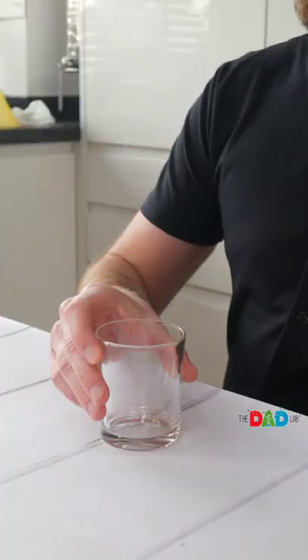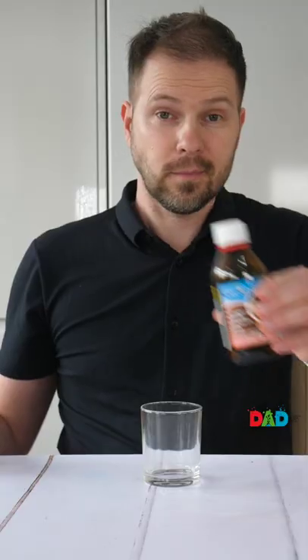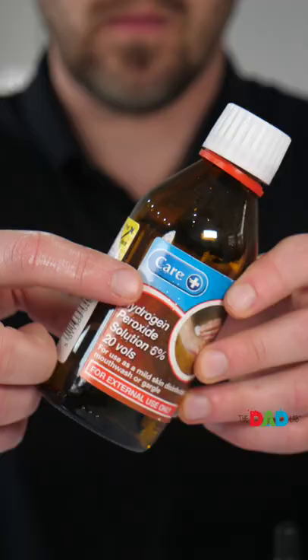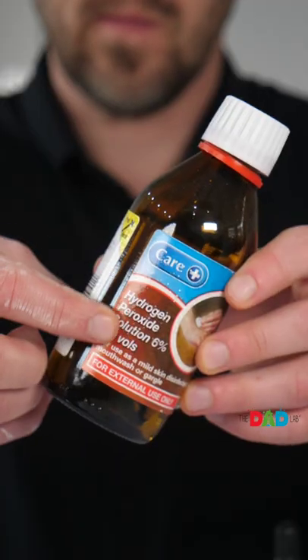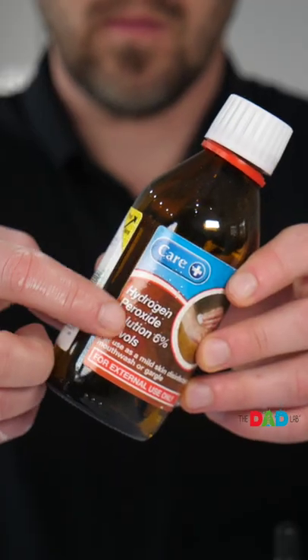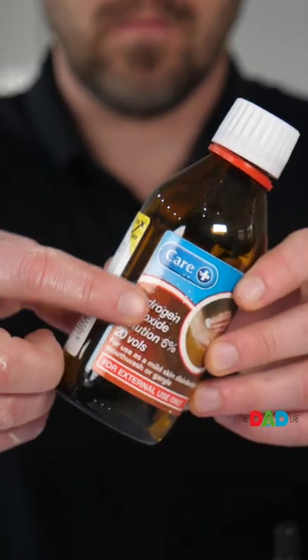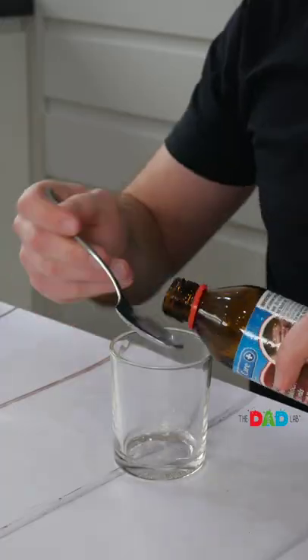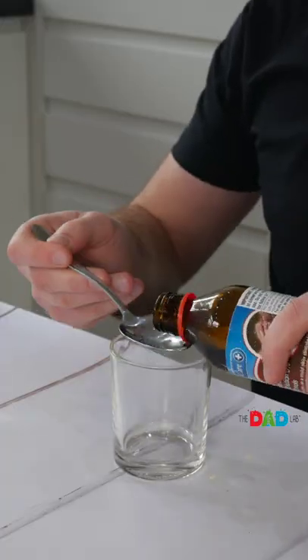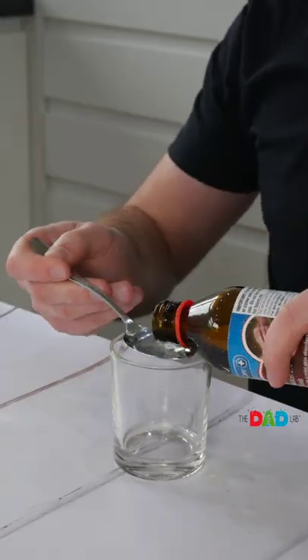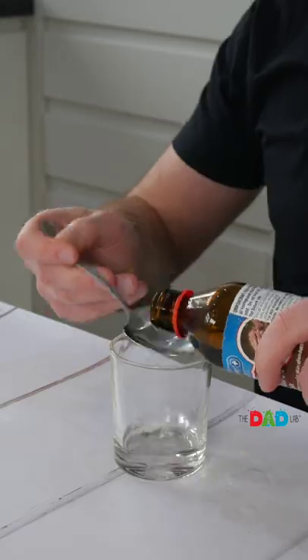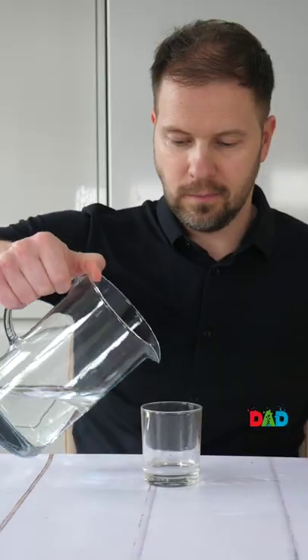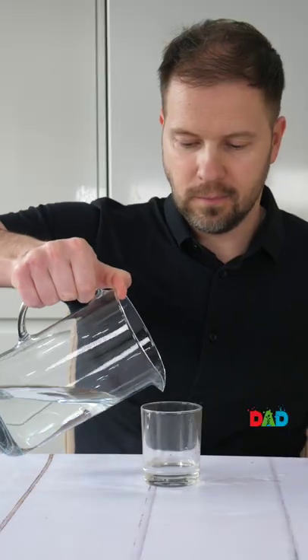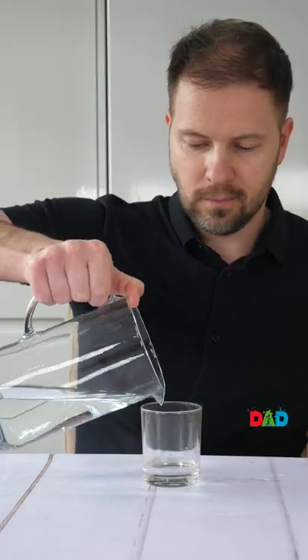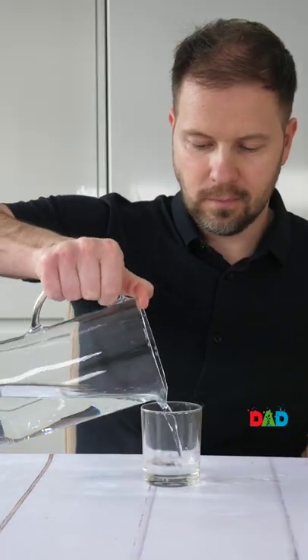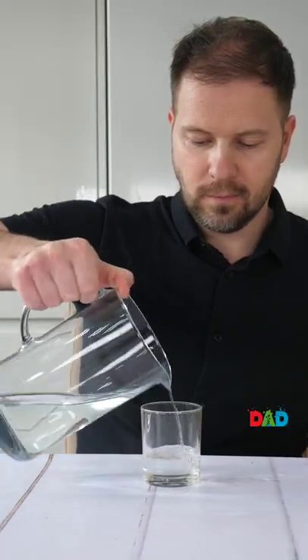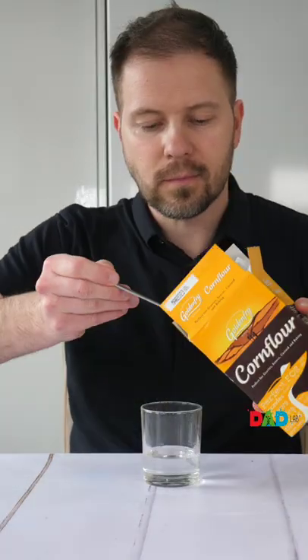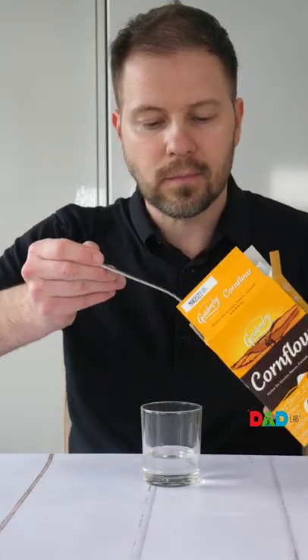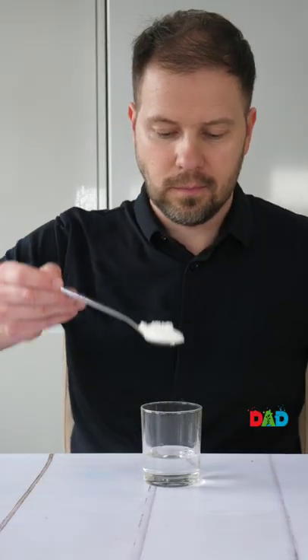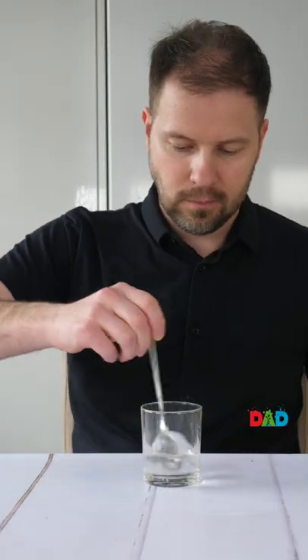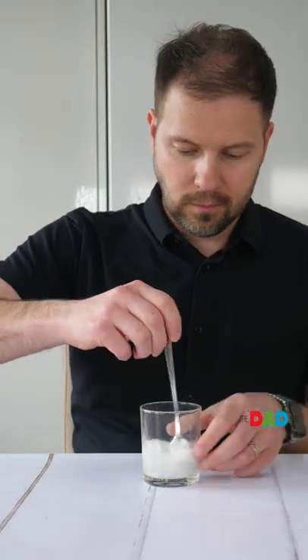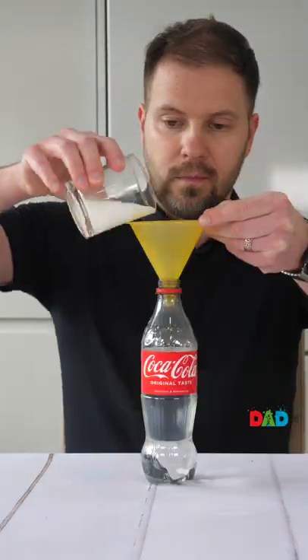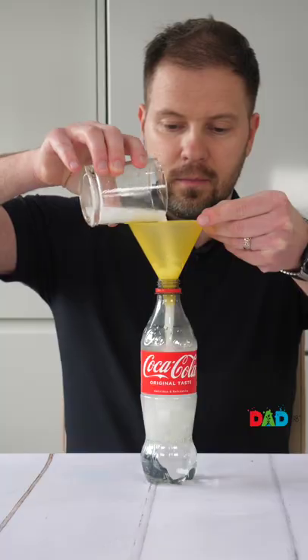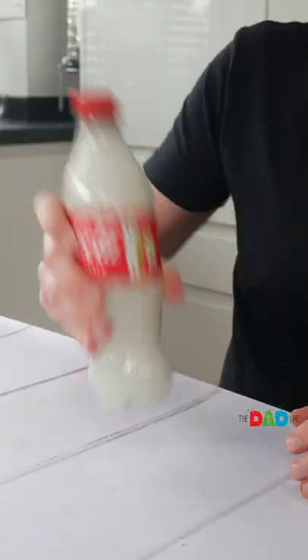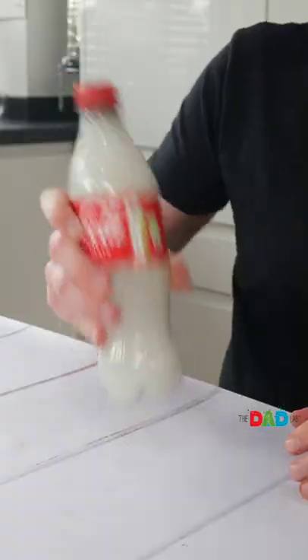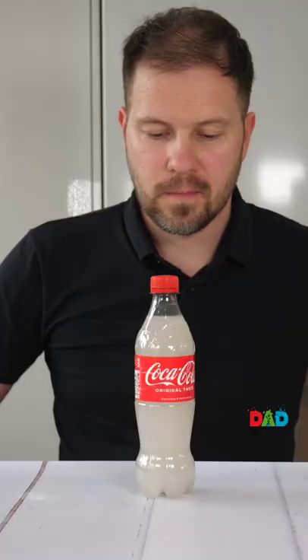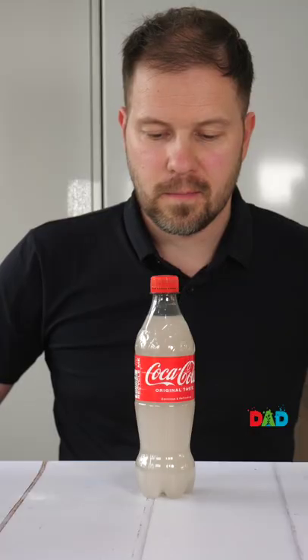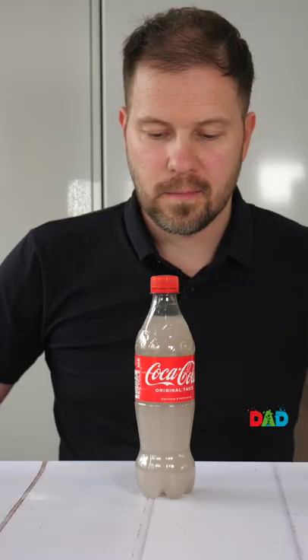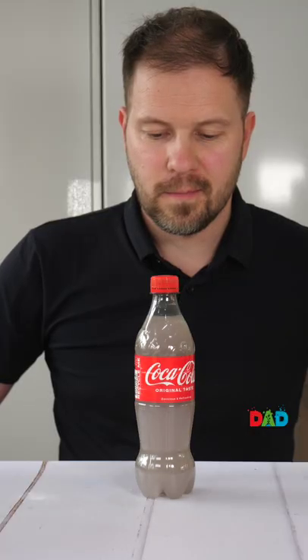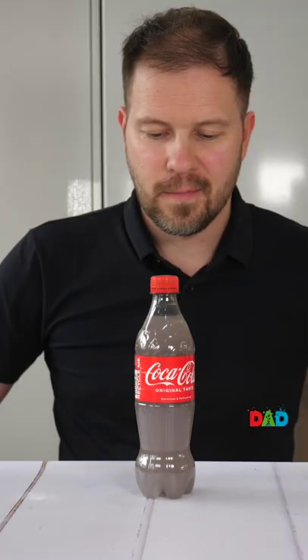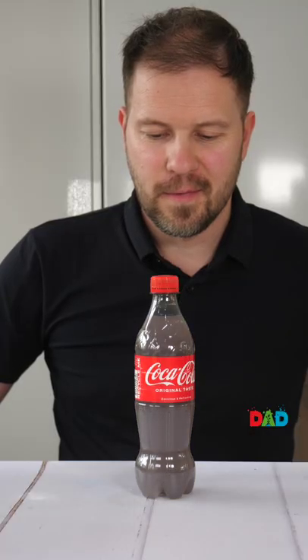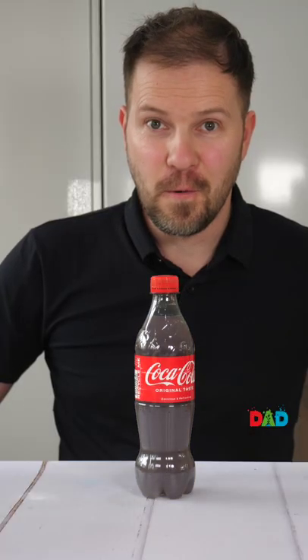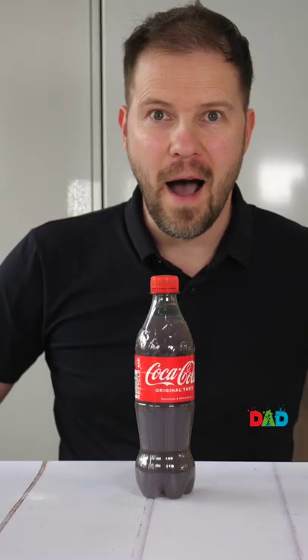Using real science, we can bring out the original color of iodine water again by adding starch and hydrogen peroxide. Mix, wait a few minutes, and watch the color turn dark.